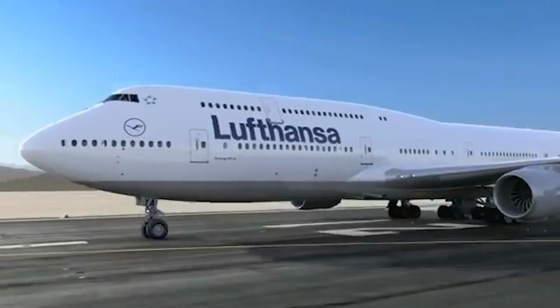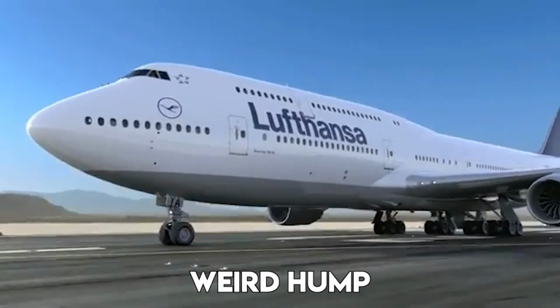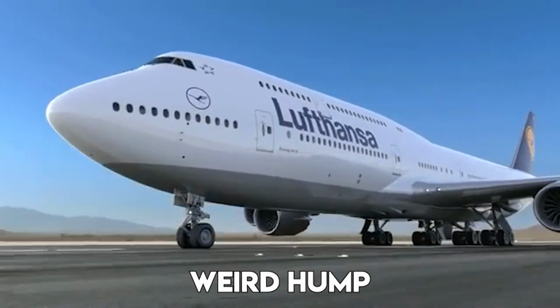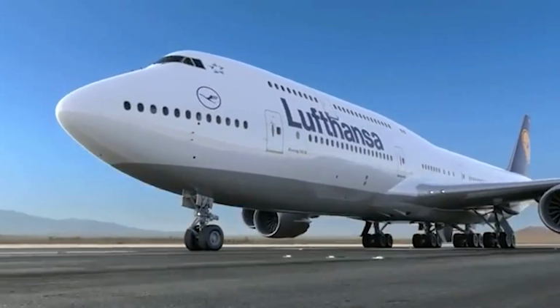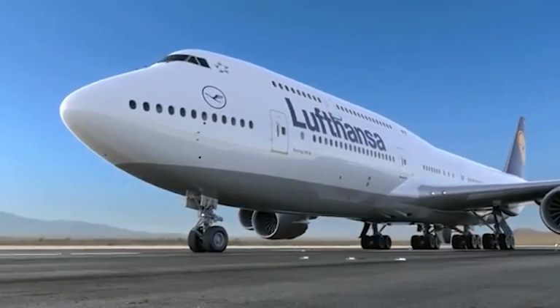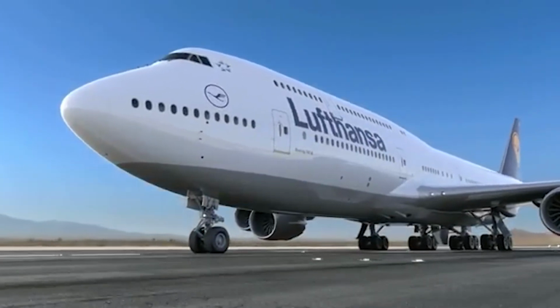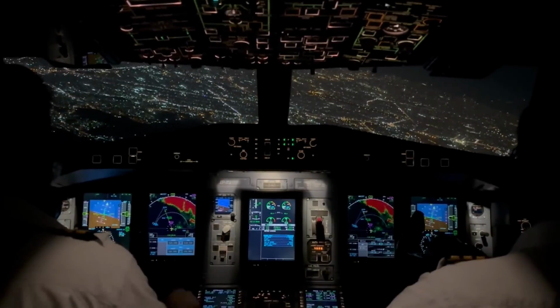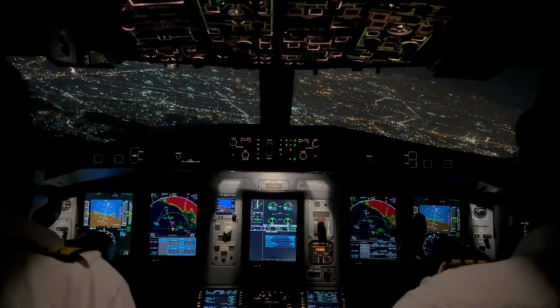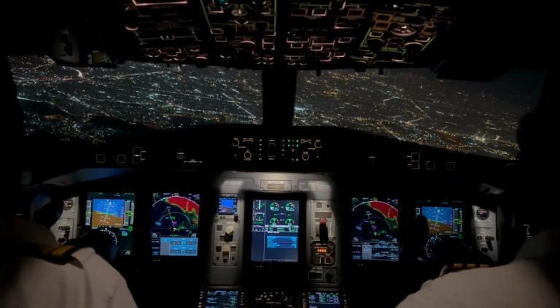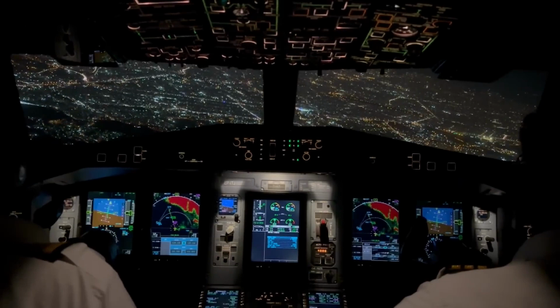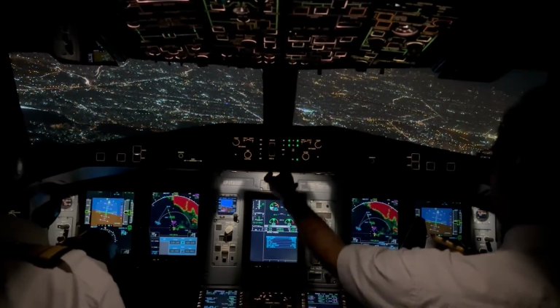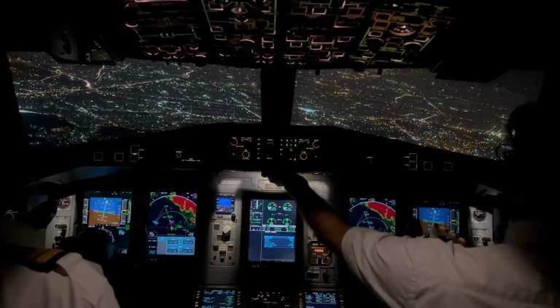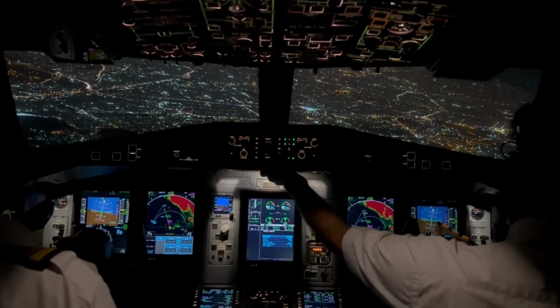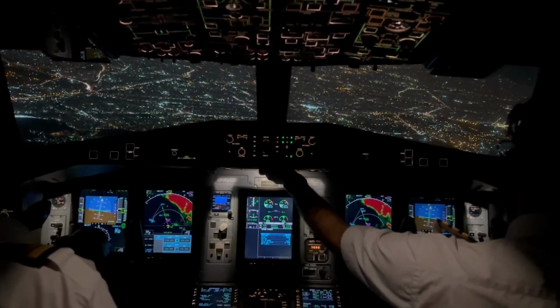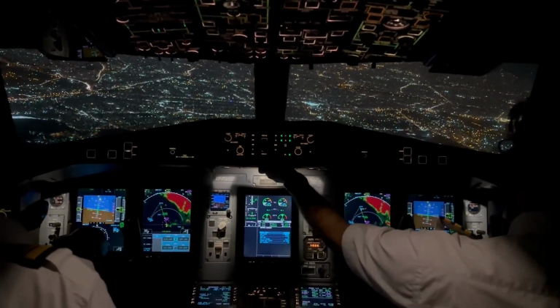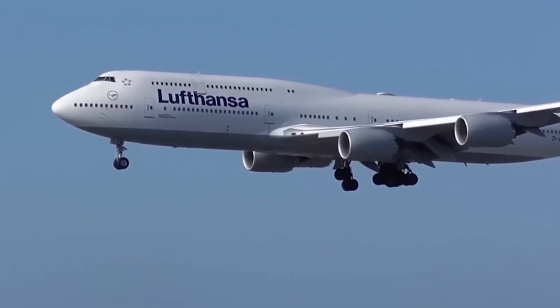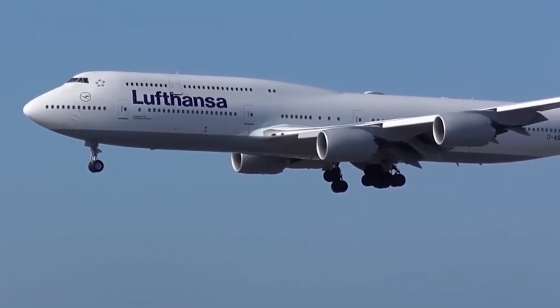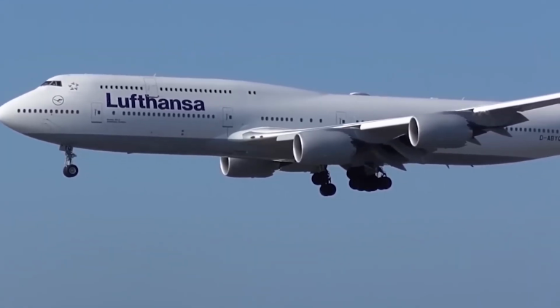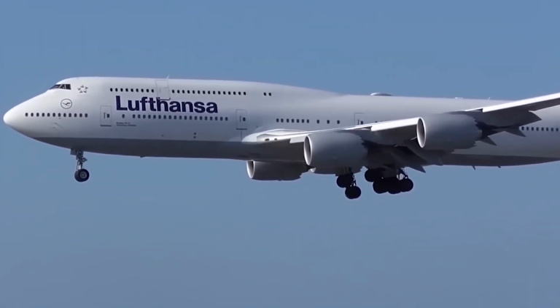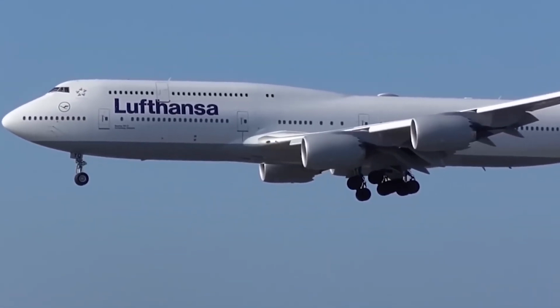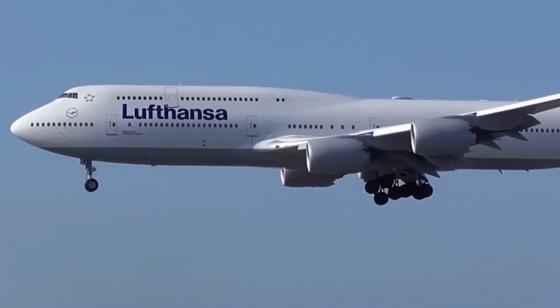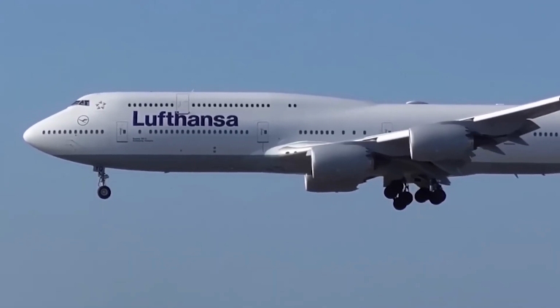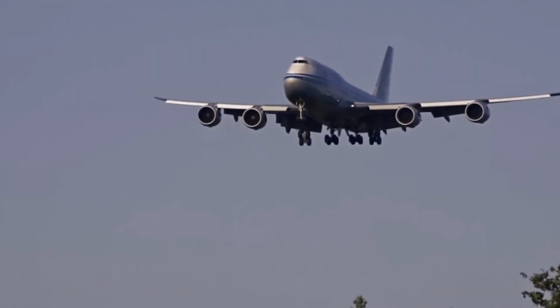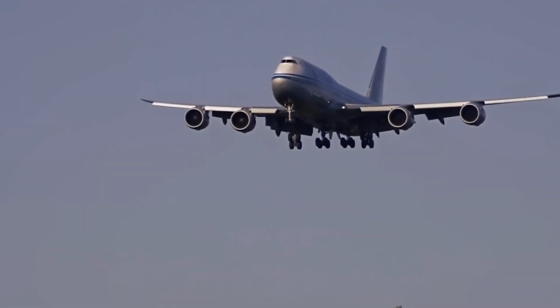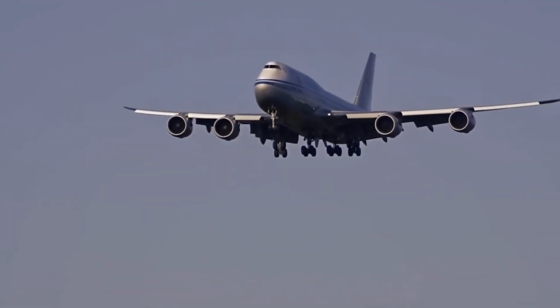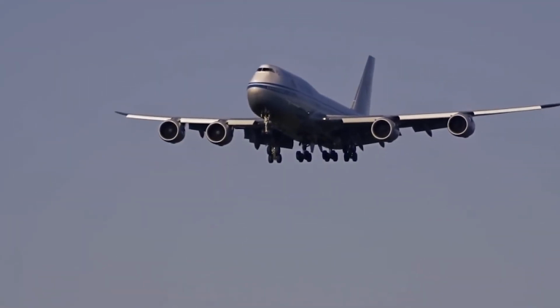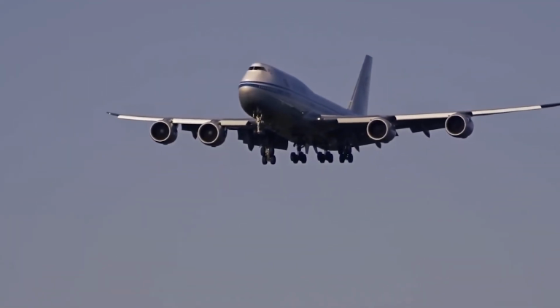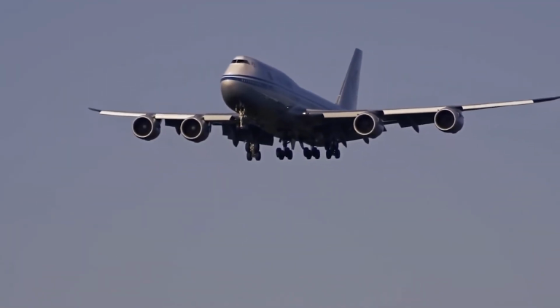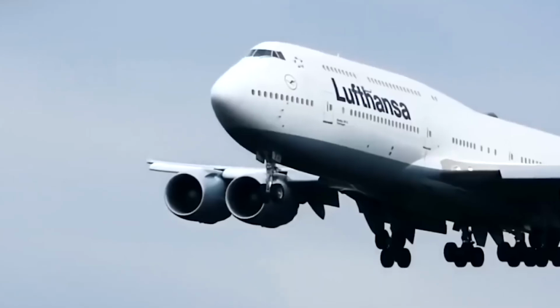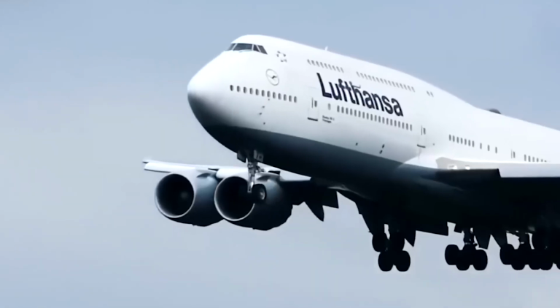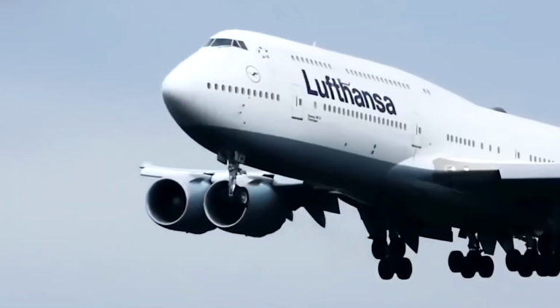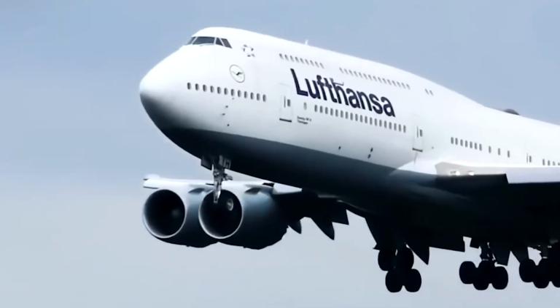That weird hump on top of its nose. You've seen it — that odd upper bump right above the cockpit area. It almost looks like a second floor slapped onto the front. And yeah, technically it is a second level. But why does it even exist?